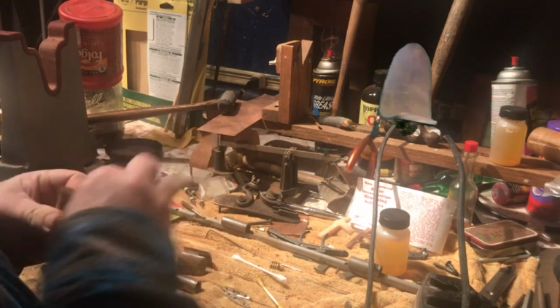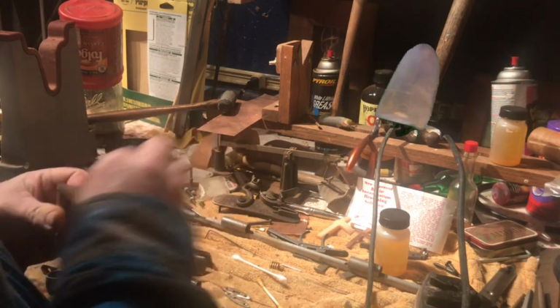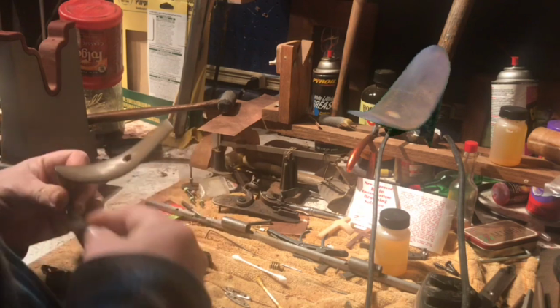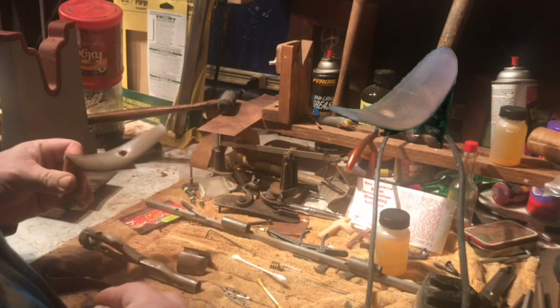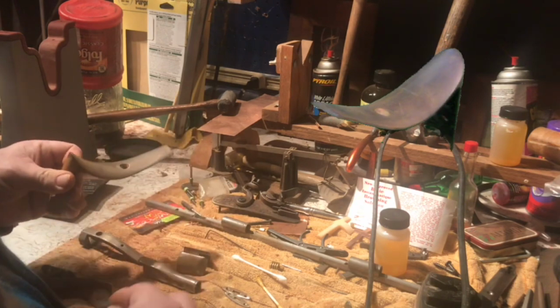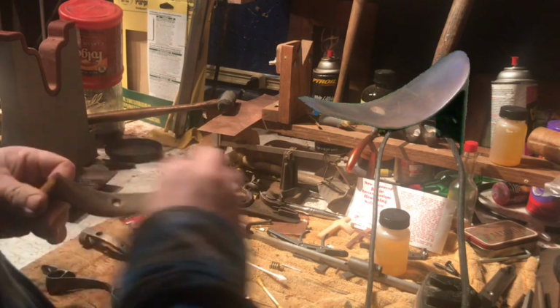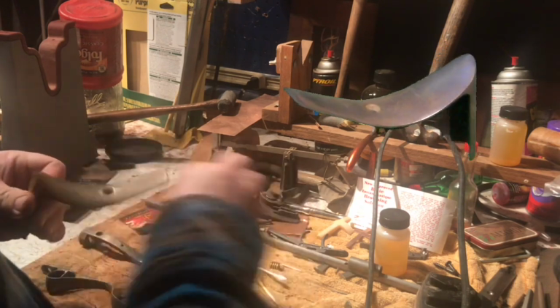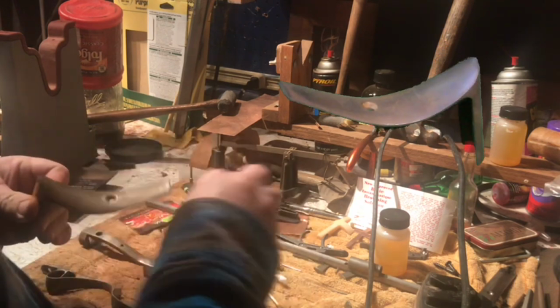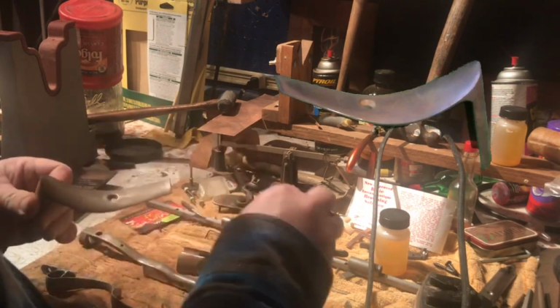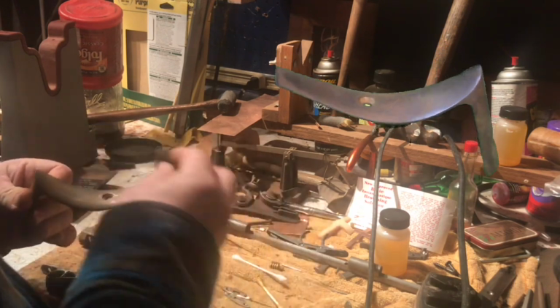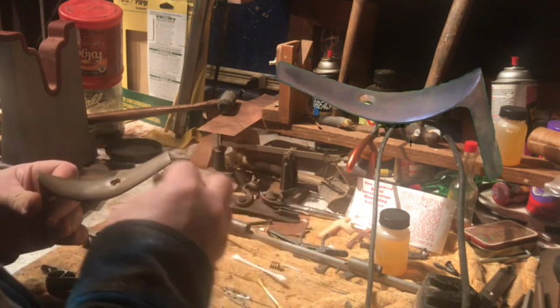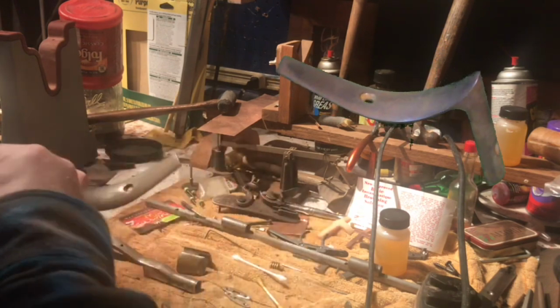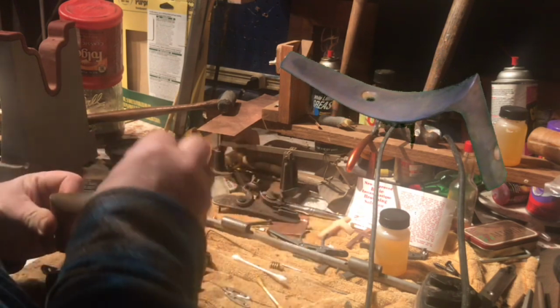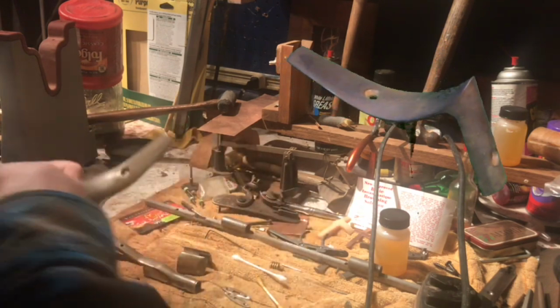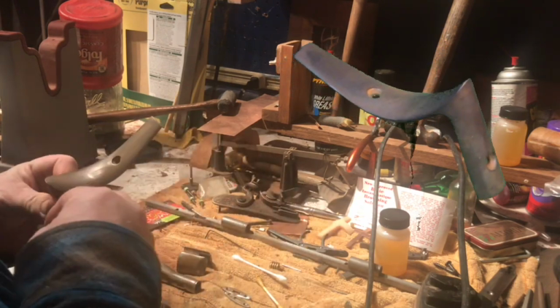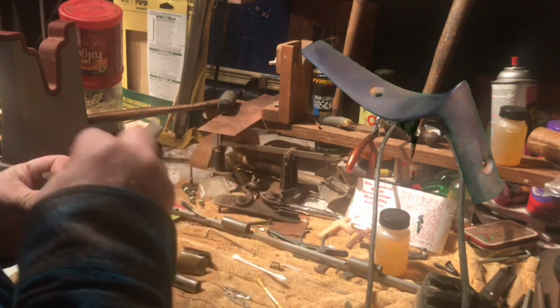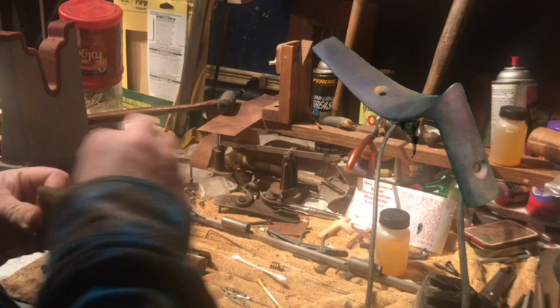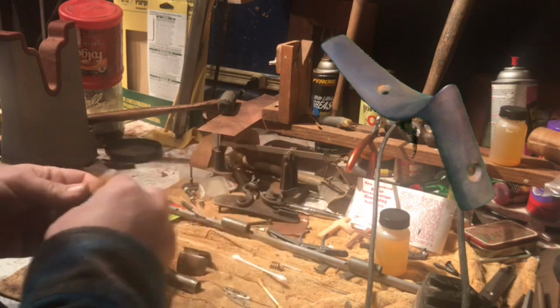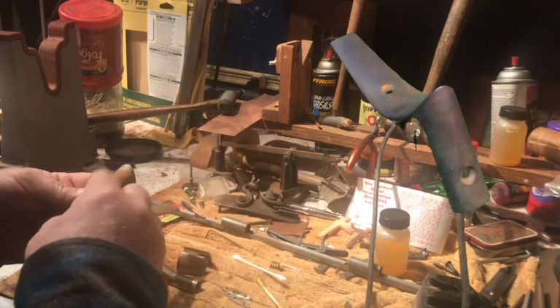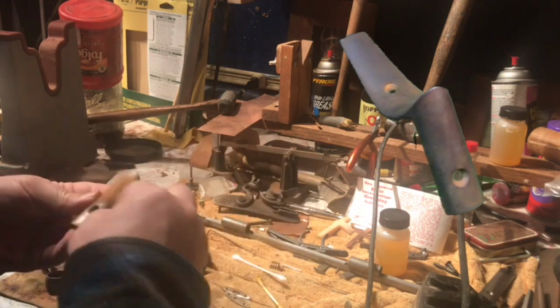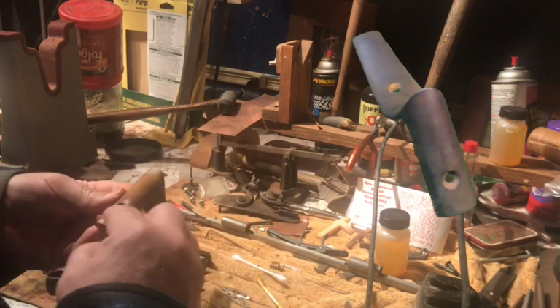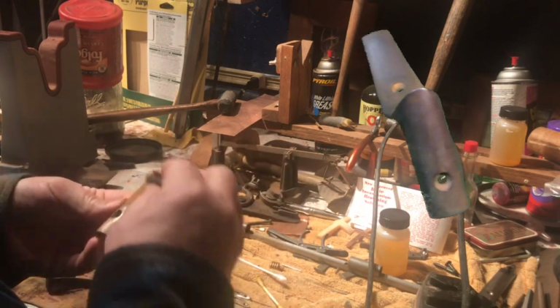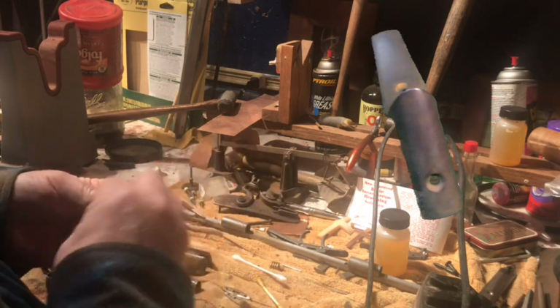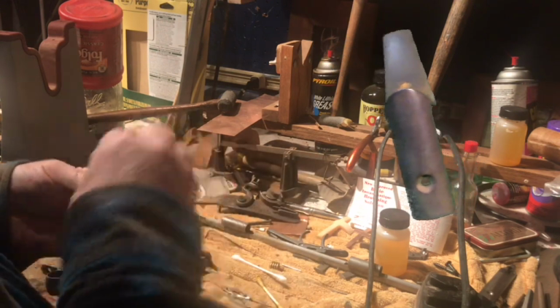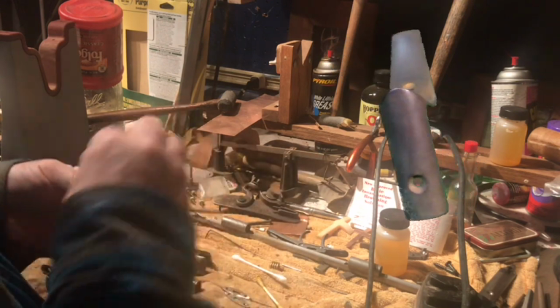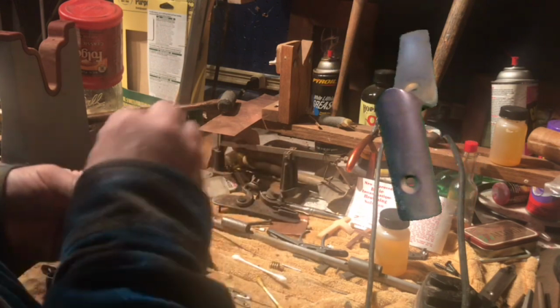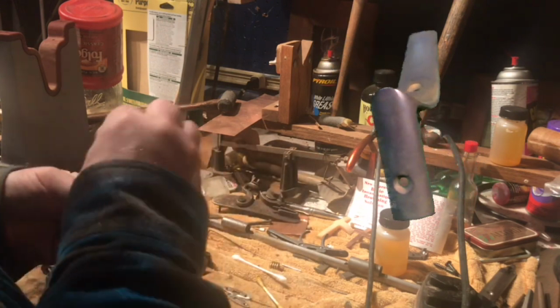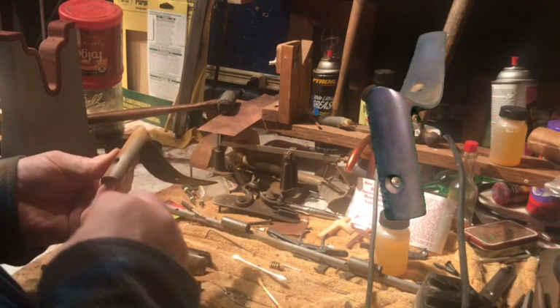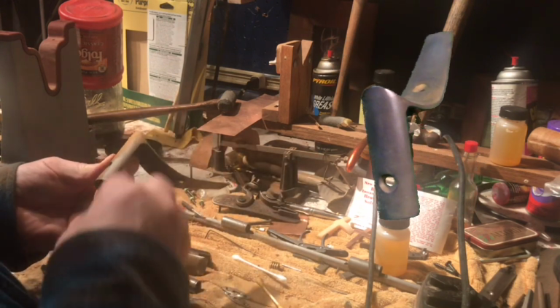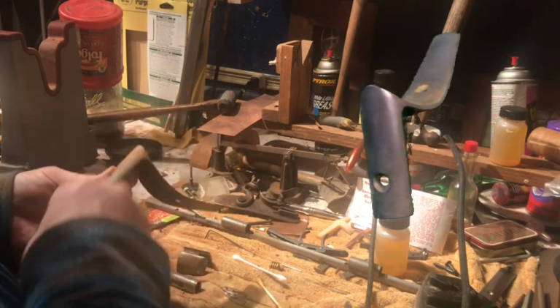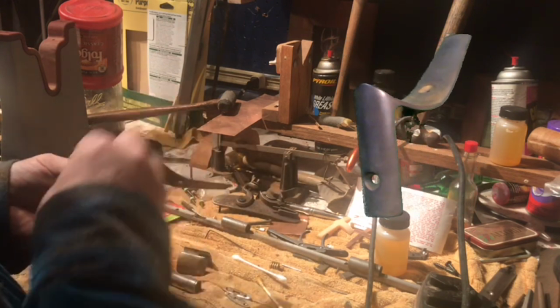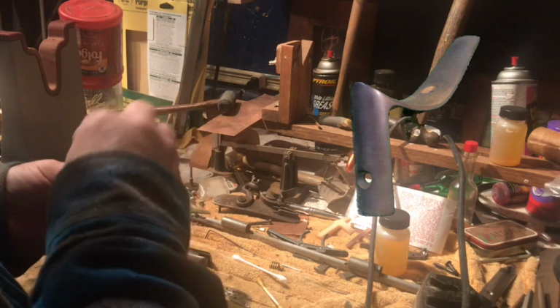You don't want to sand it too hard because you'll sand the finish off — you just want to get that layer of rust off, that's all you're trying to do.